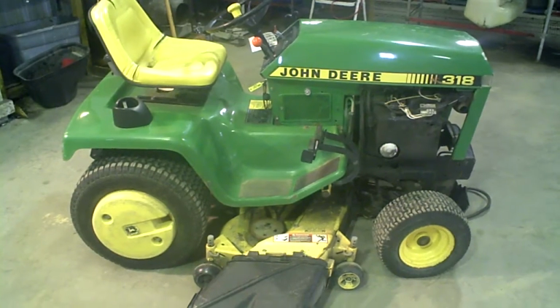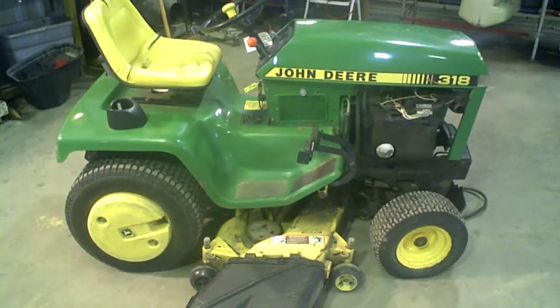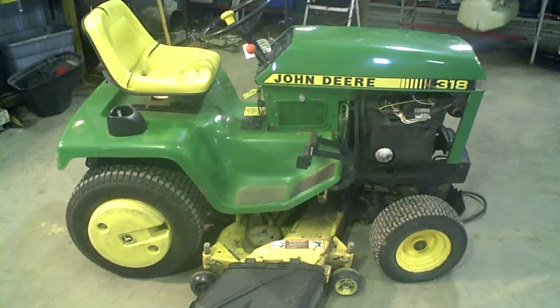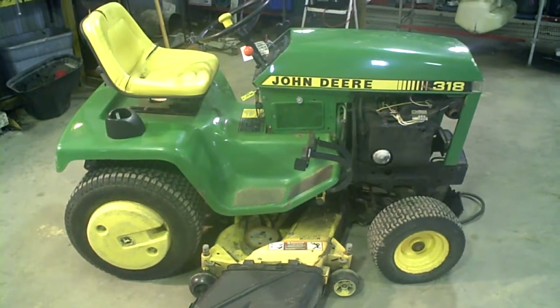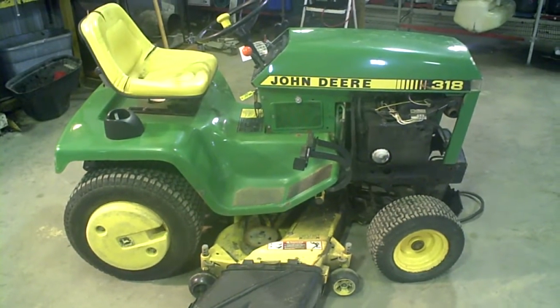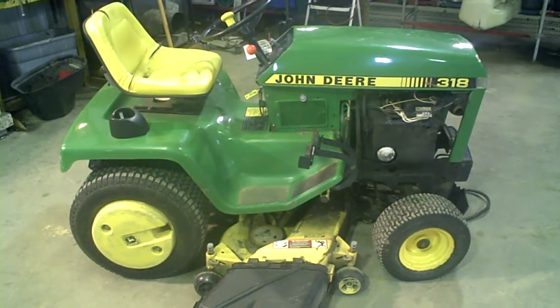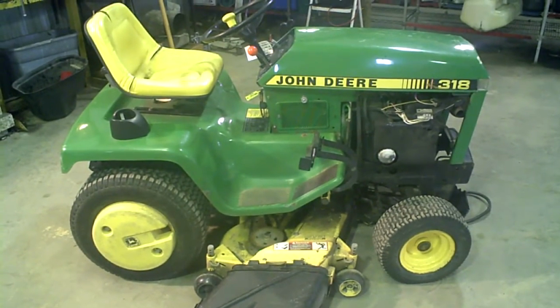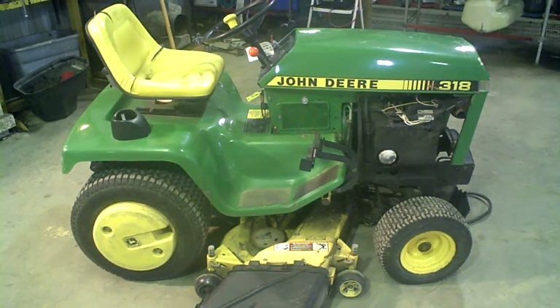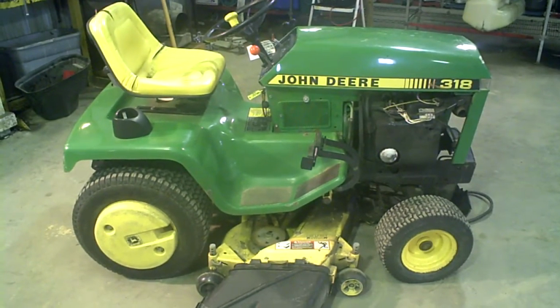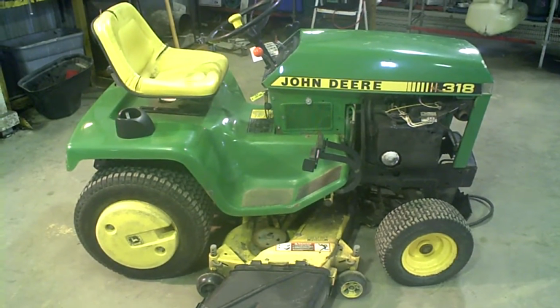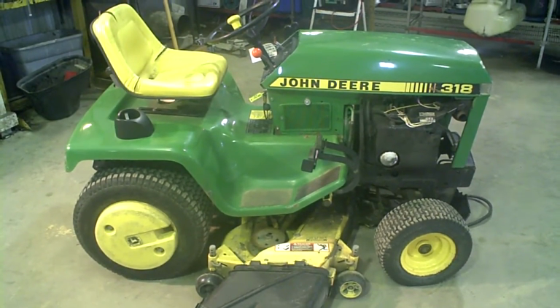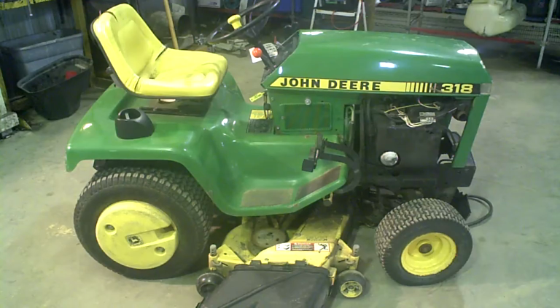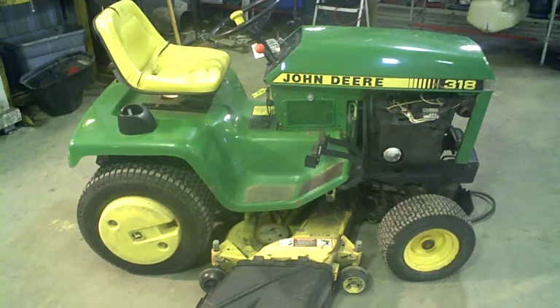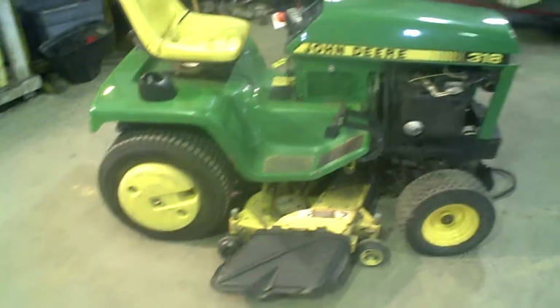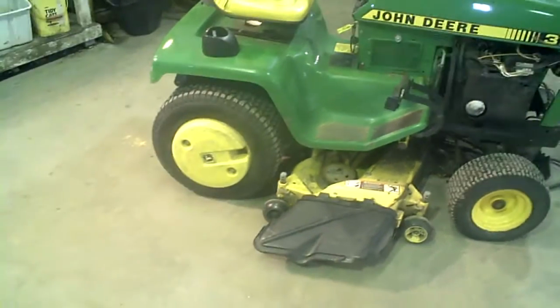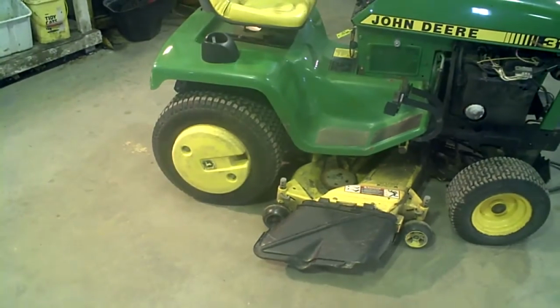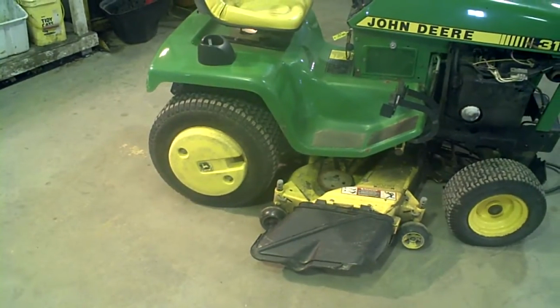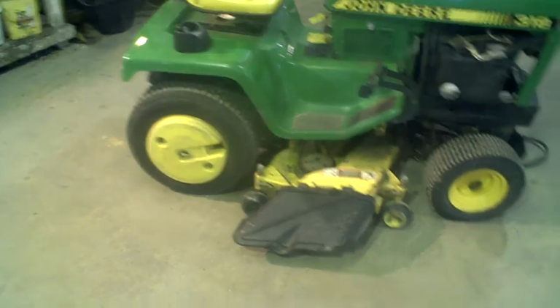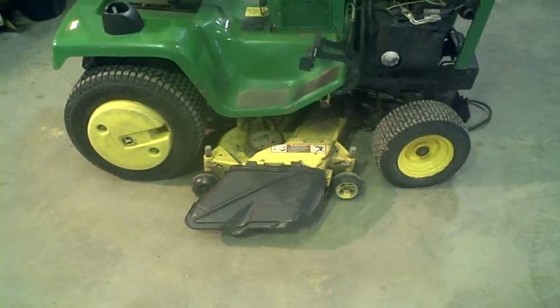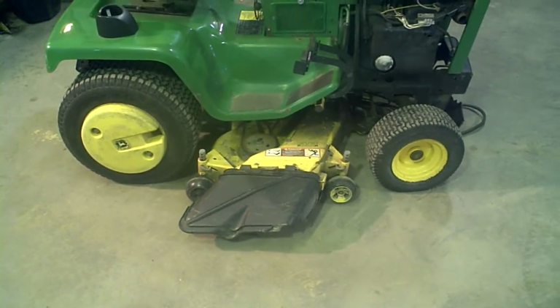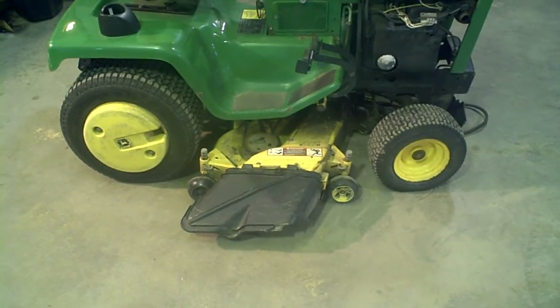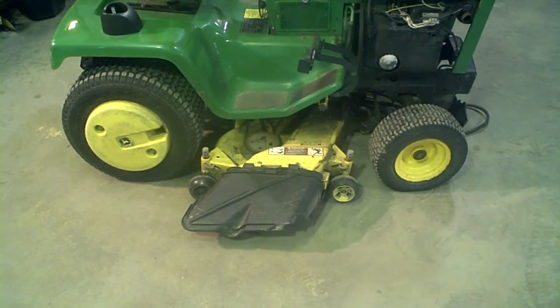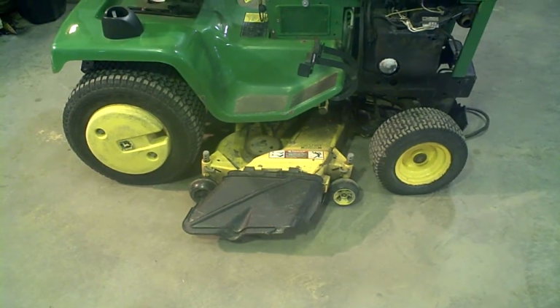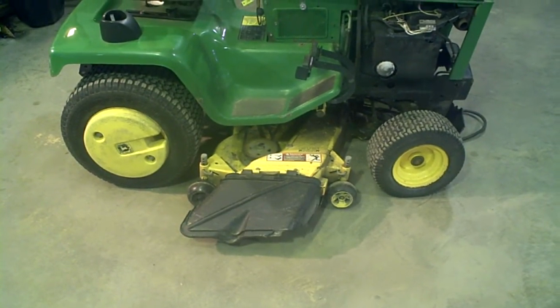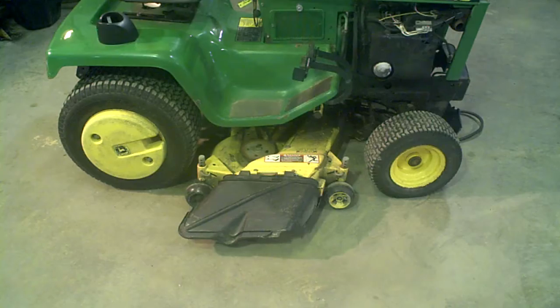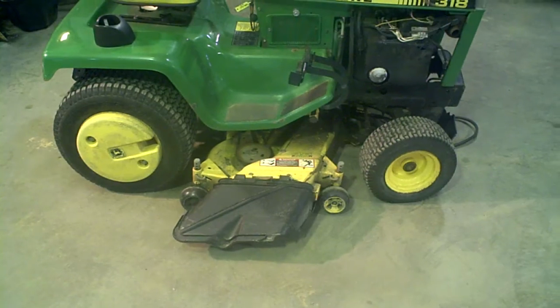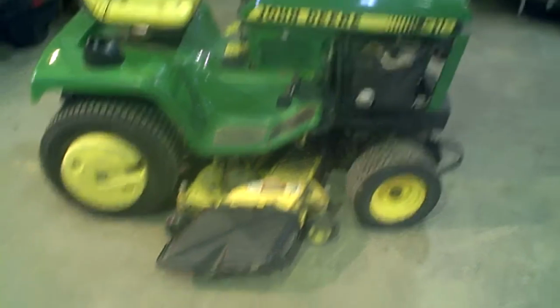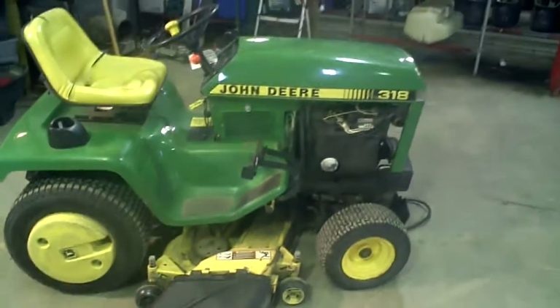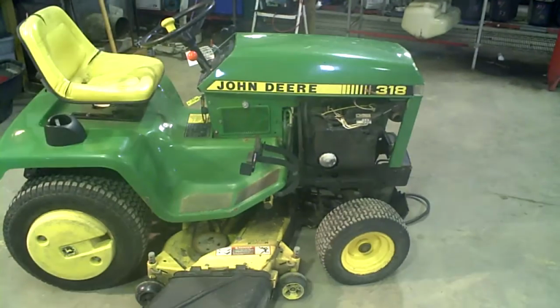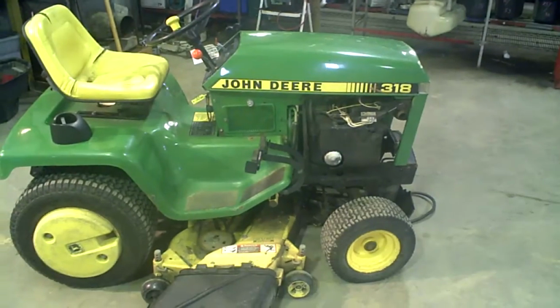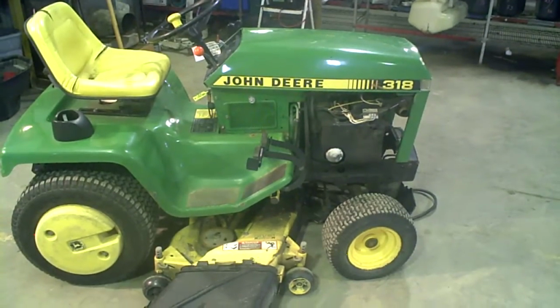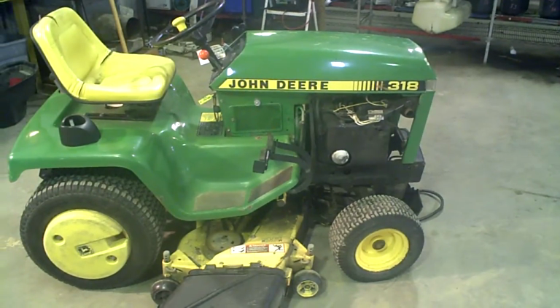Here we have ourselves a John Deere 318 Lawn Garden tractor with rear wheel weights, the newer style 48 convertible deck. It's got an Onan twin cylinder engine in it.